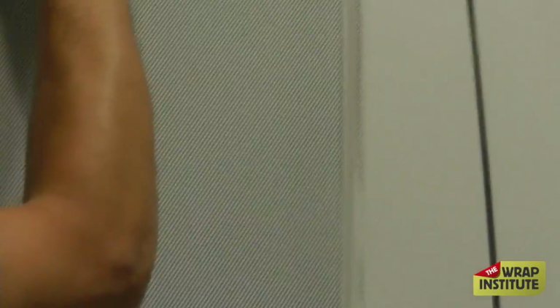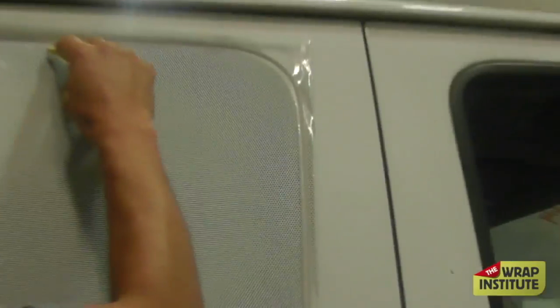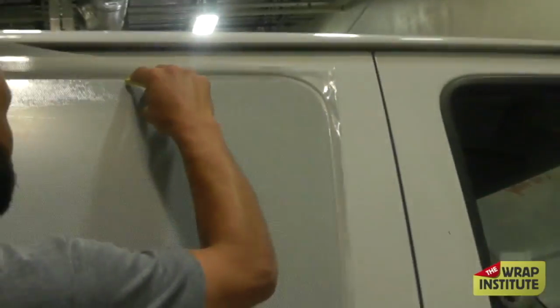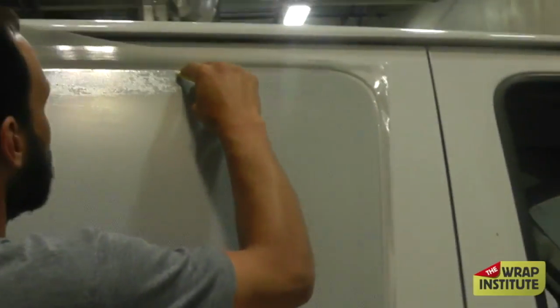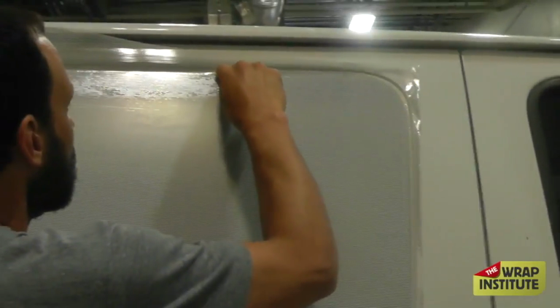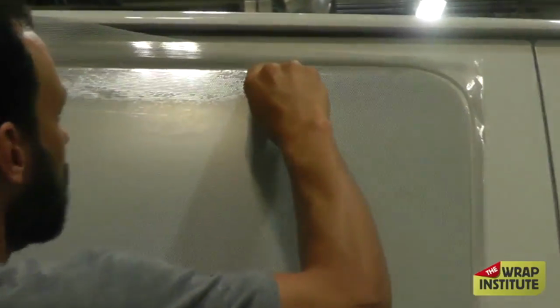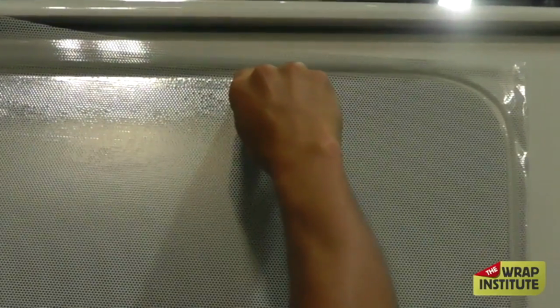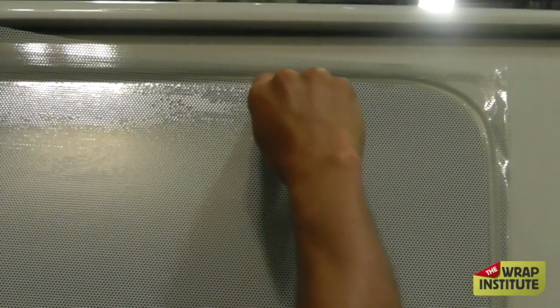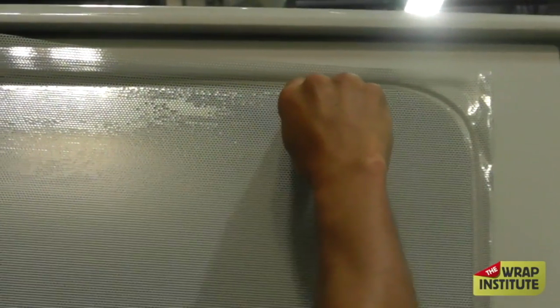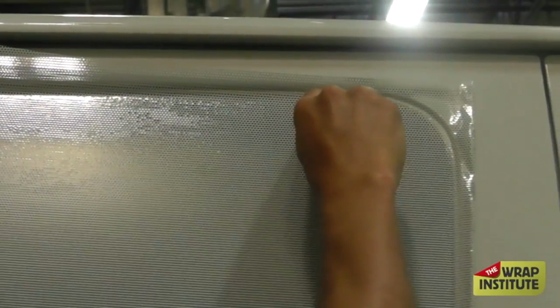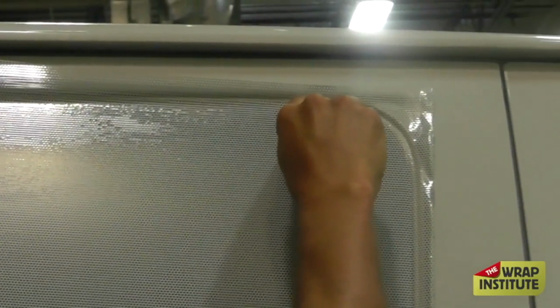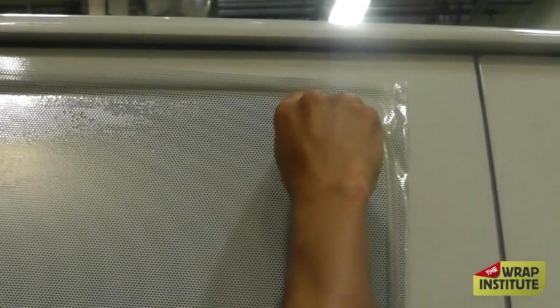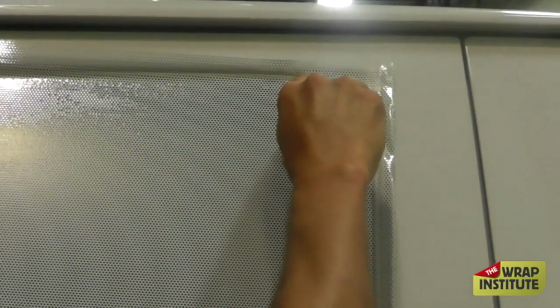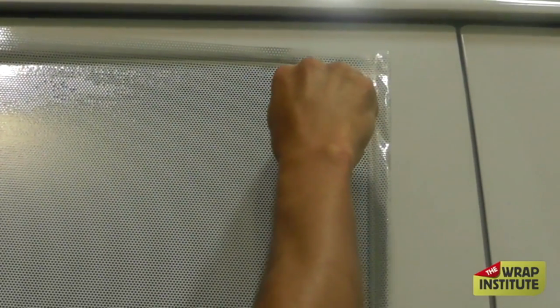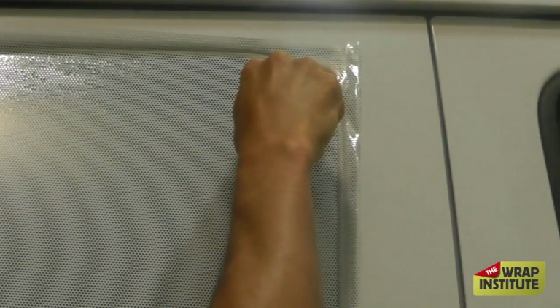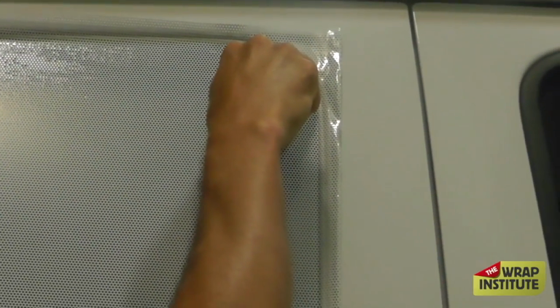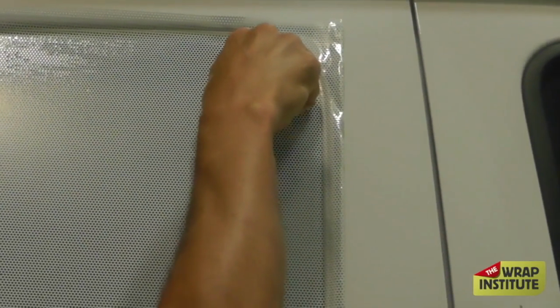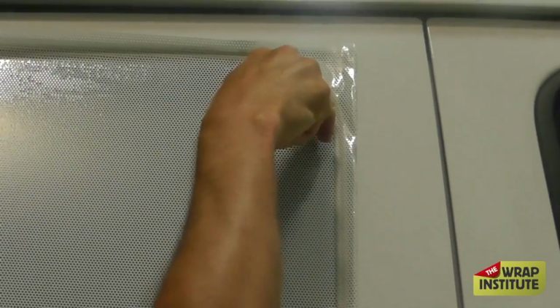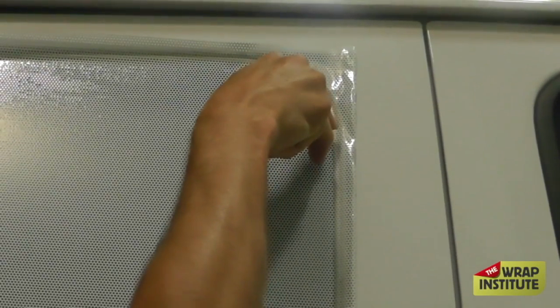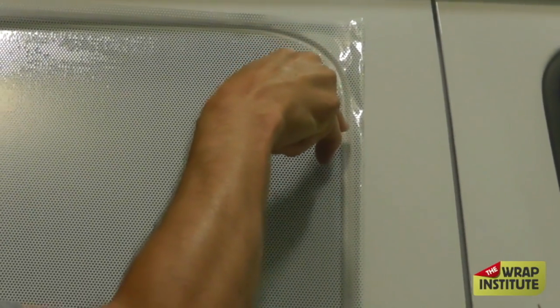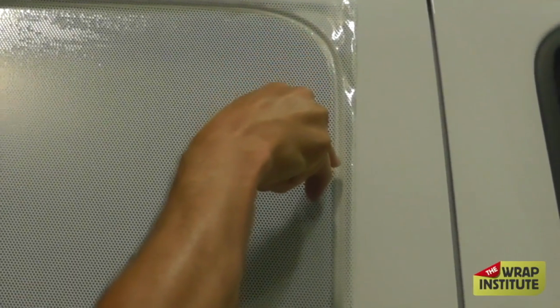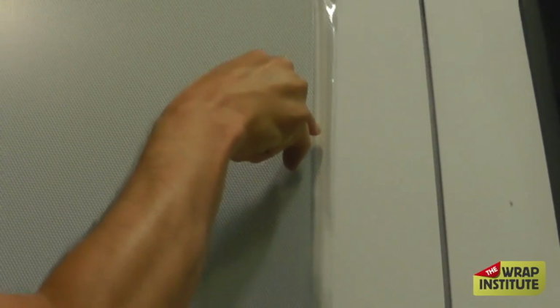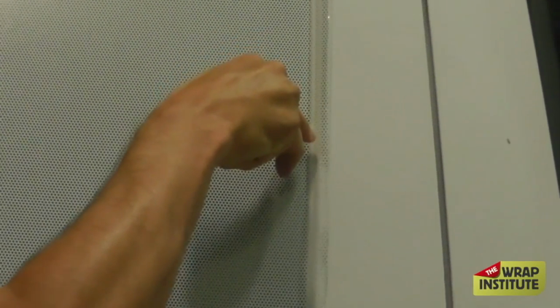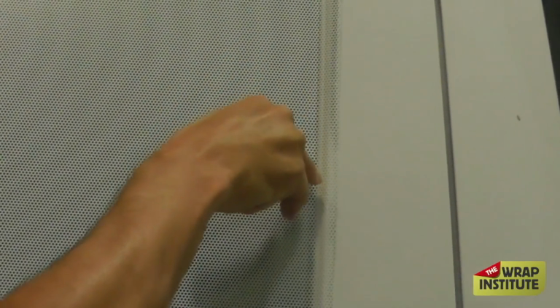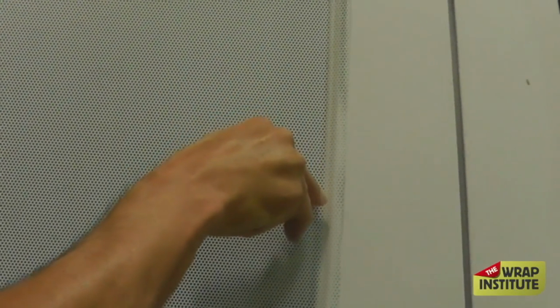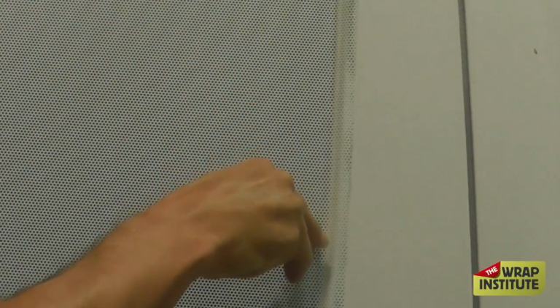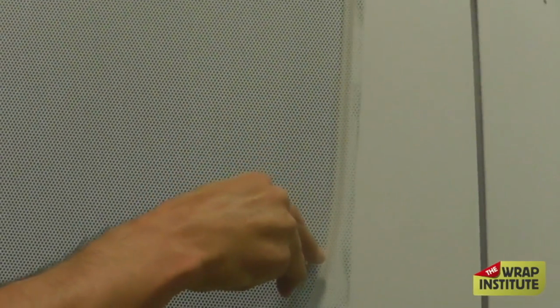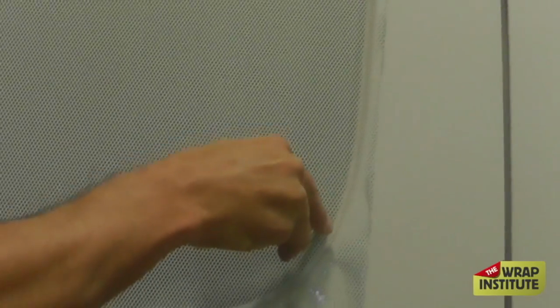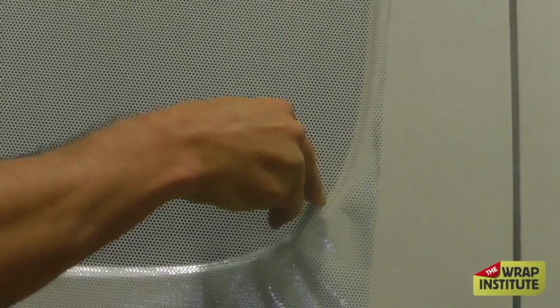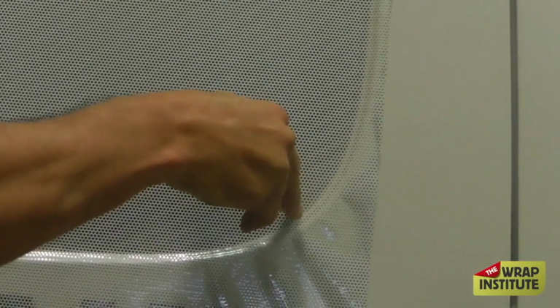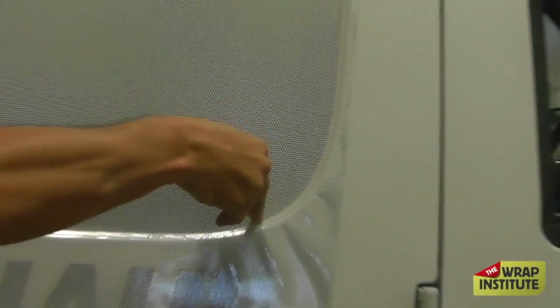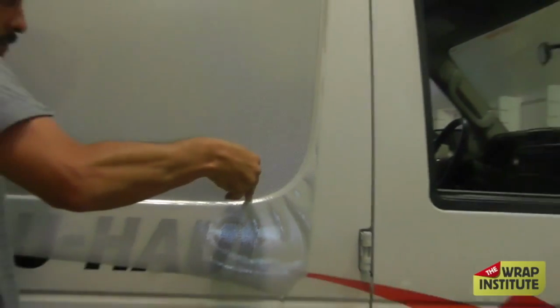Good hand position here. Cut away from yourself — always cut to yourself. Angle your blade in and try to be methodical. Slow down on the corners so your knife doesn't jump off, and then once you get on the straight section you can go a little faster.